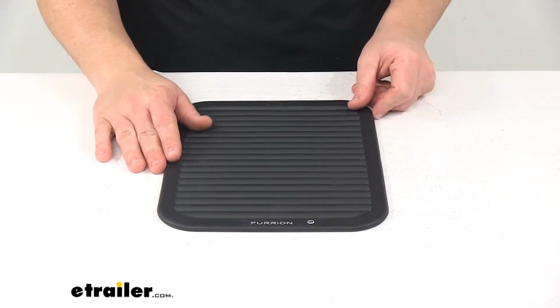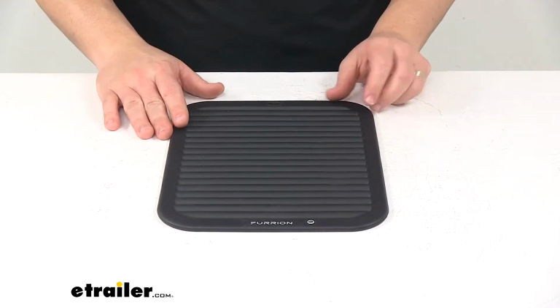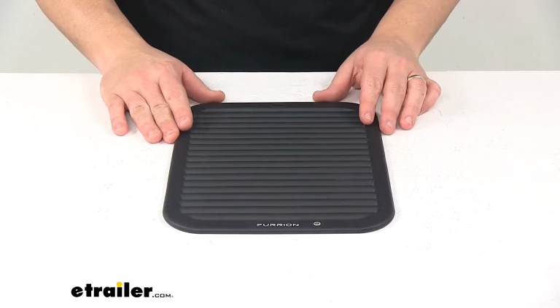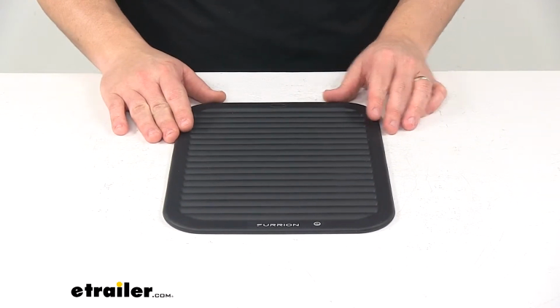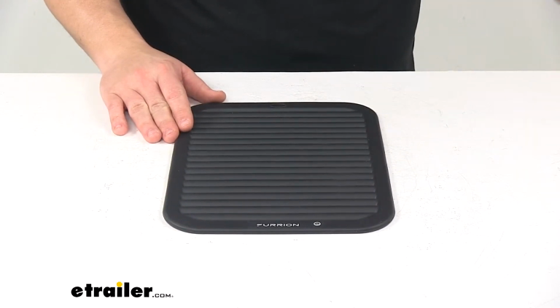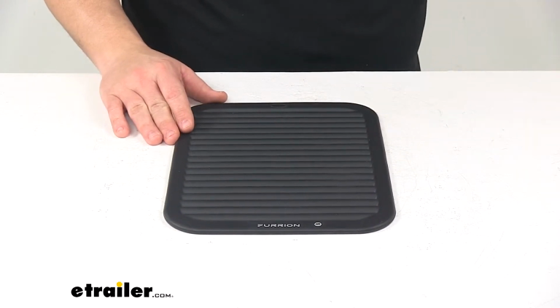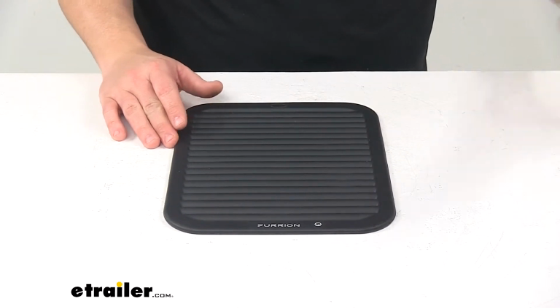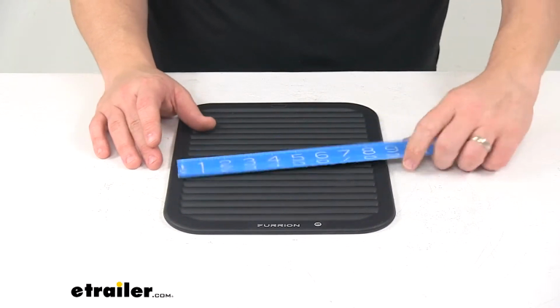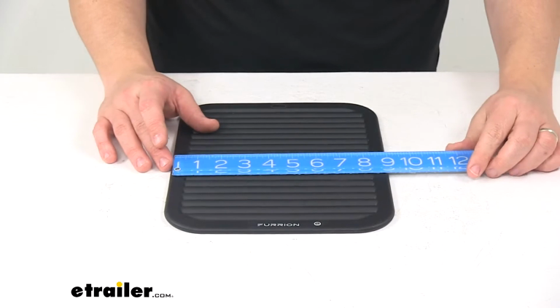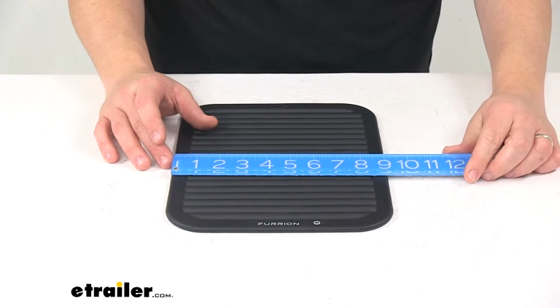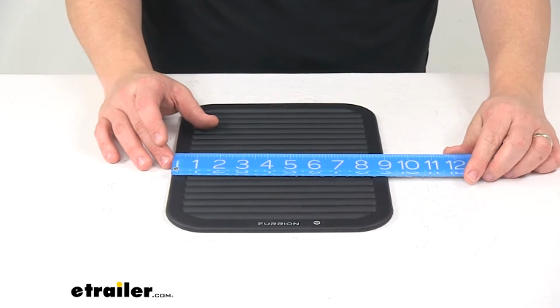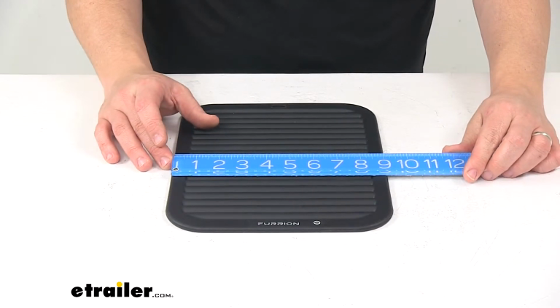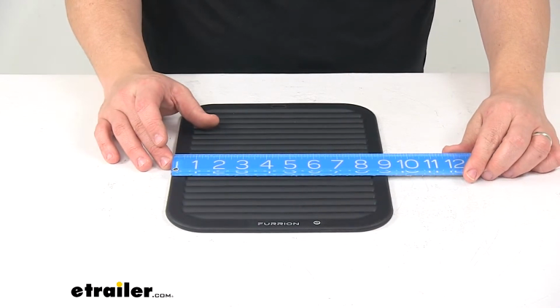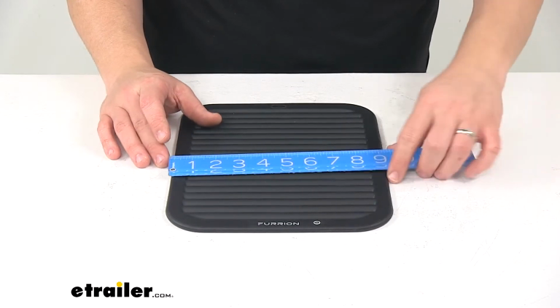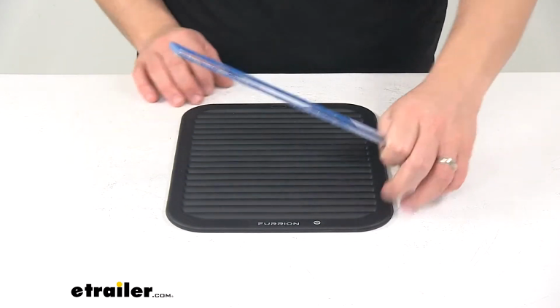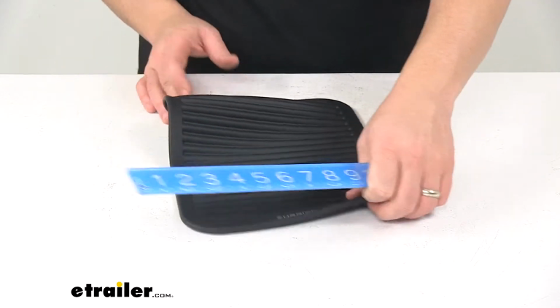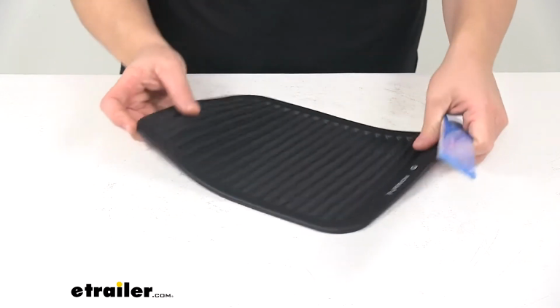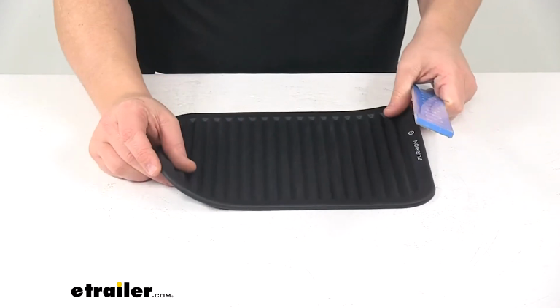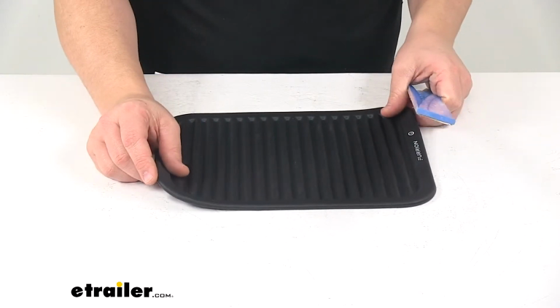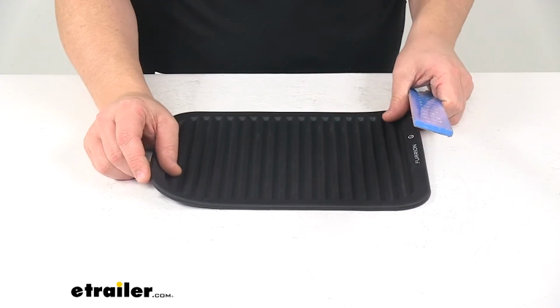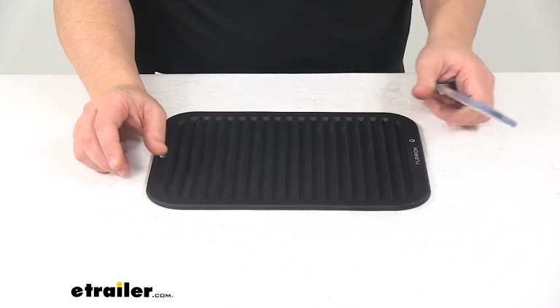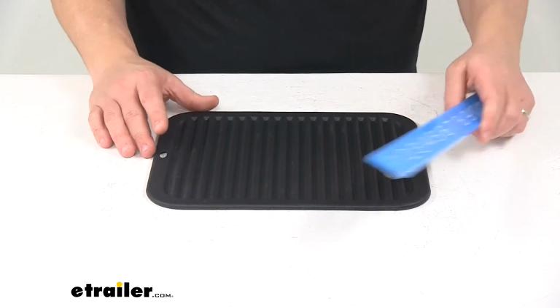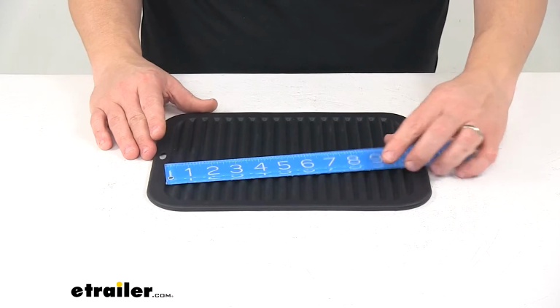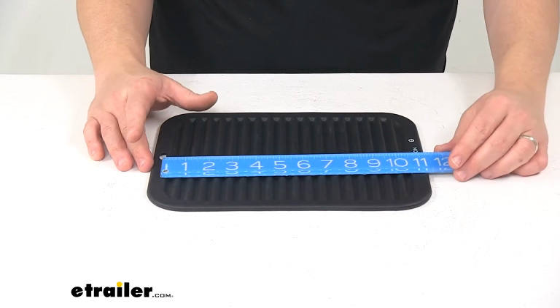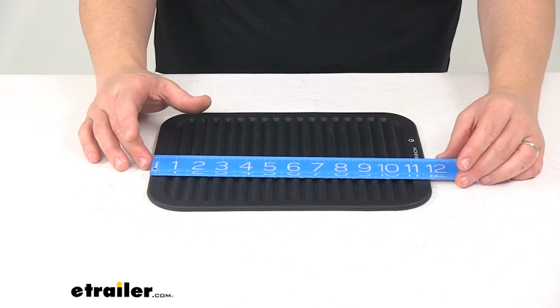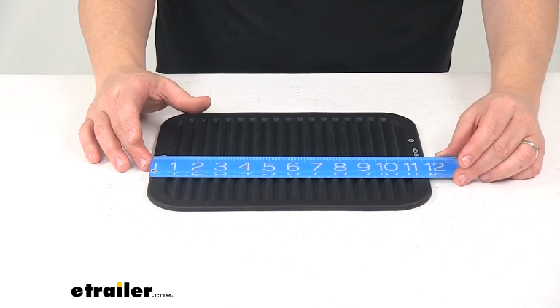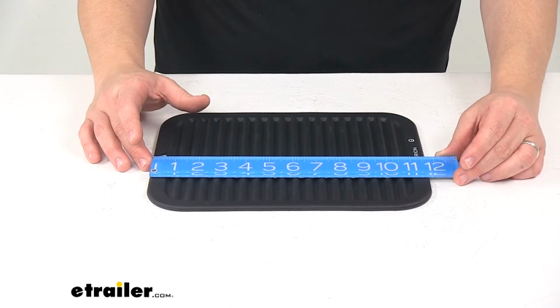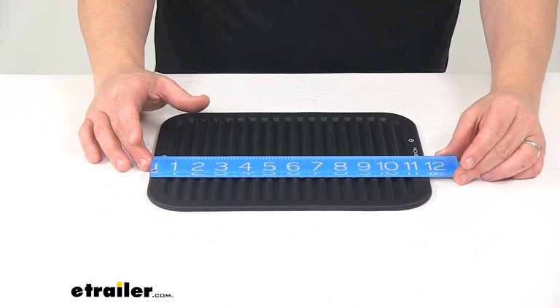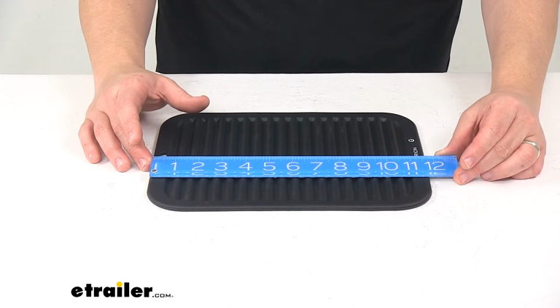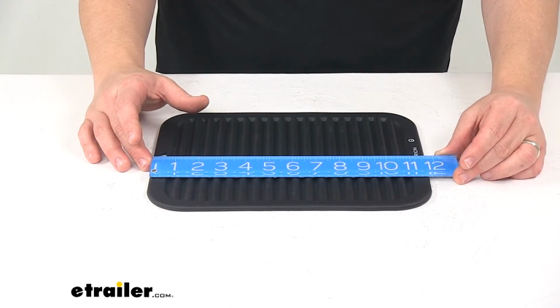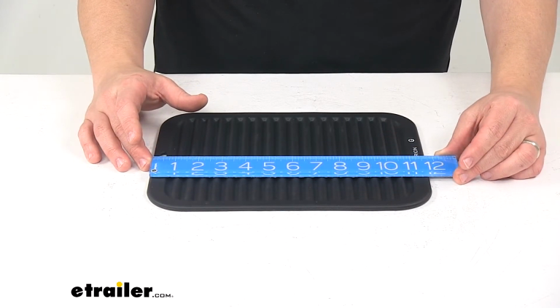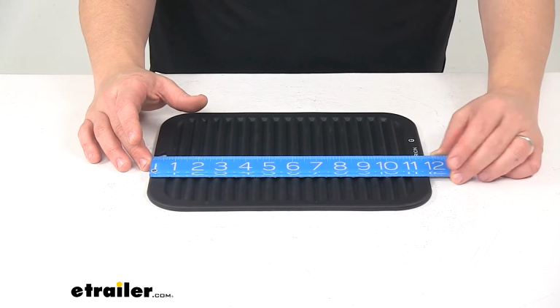A few measurements to go over real quick. Going edge to edge this direction measures nine inches, and going edge to edge this direction measures eleven and three-quarter inches.